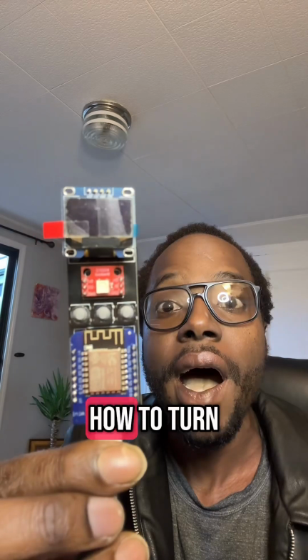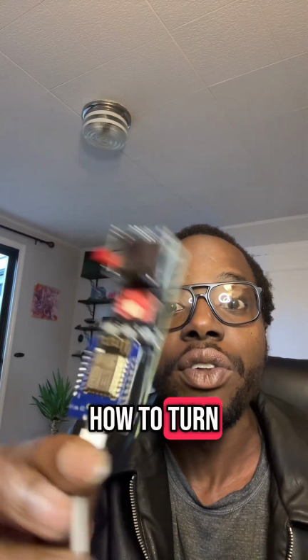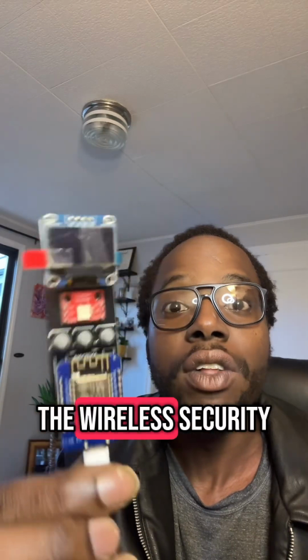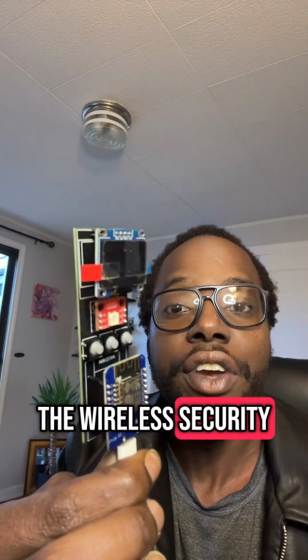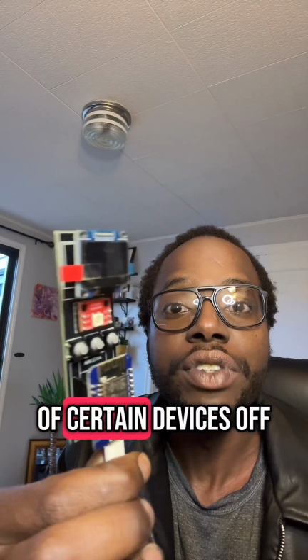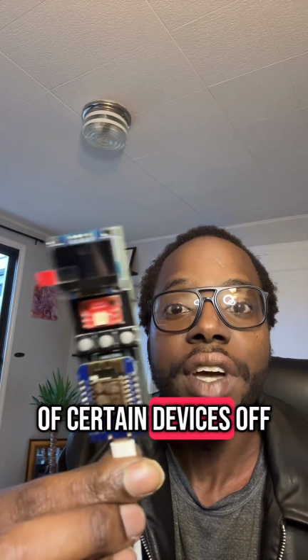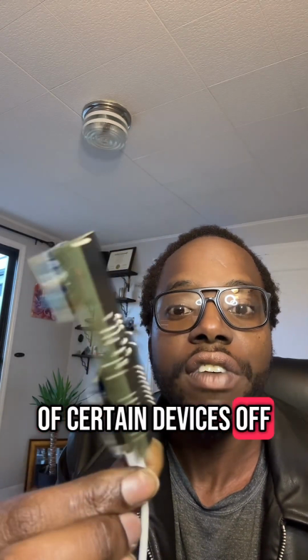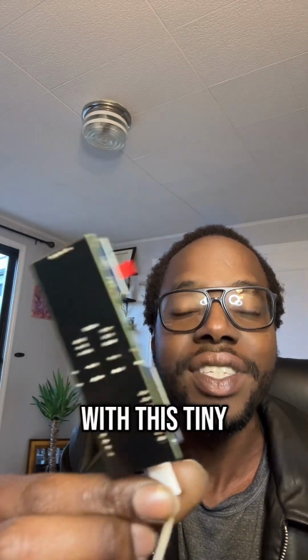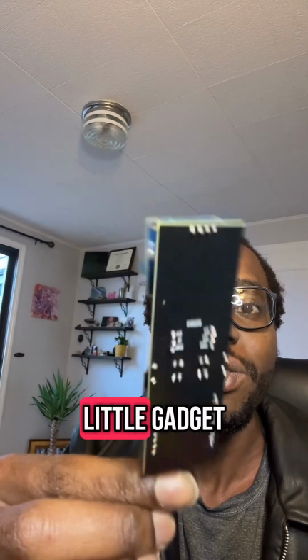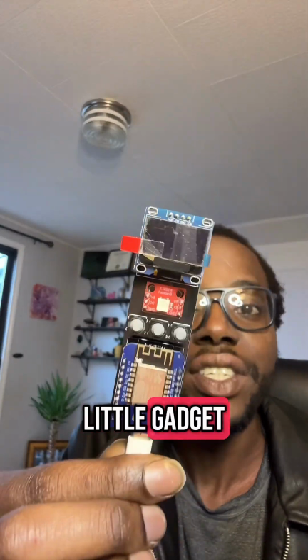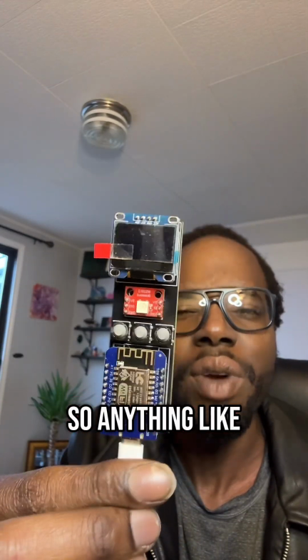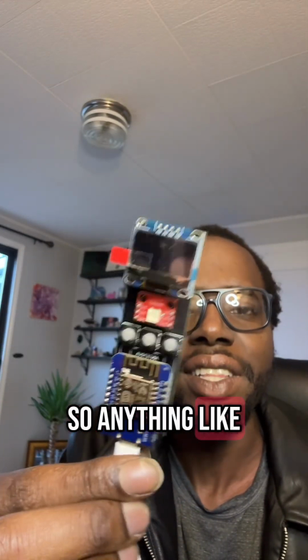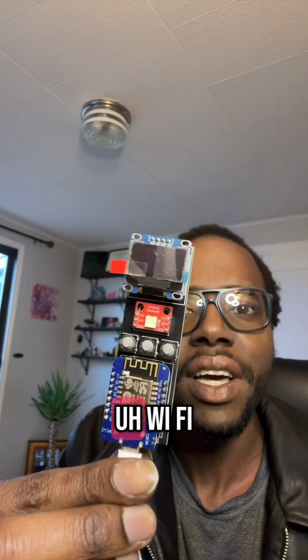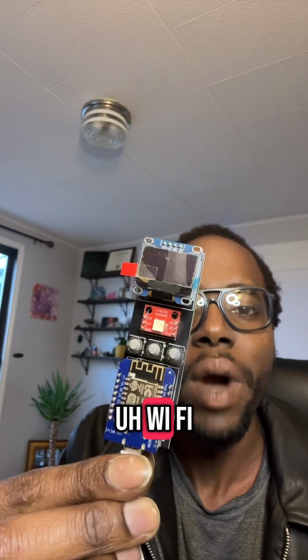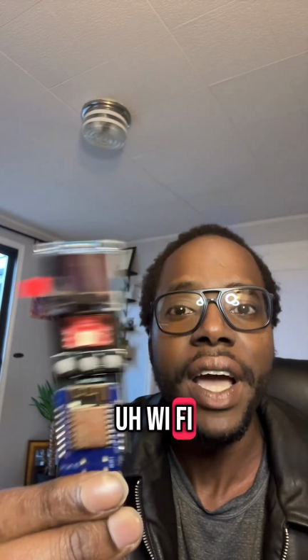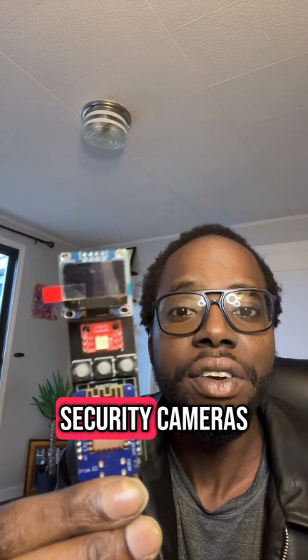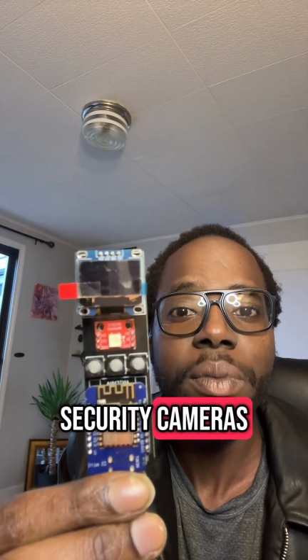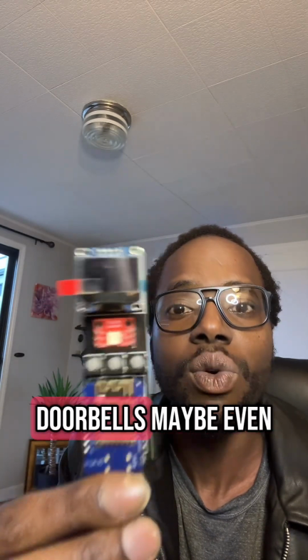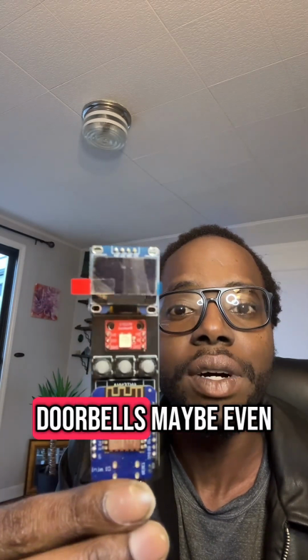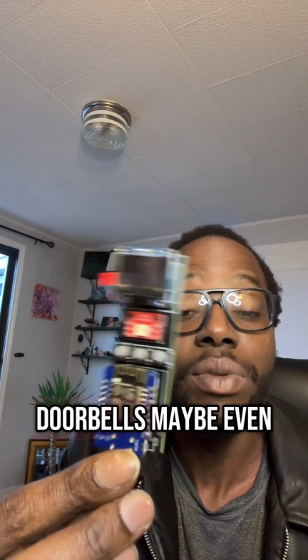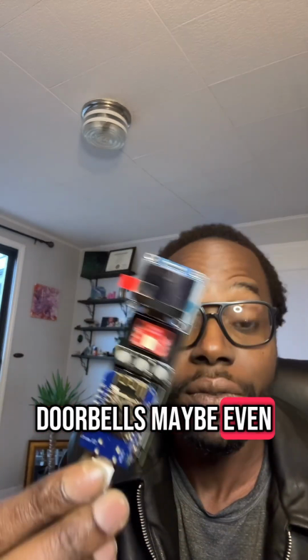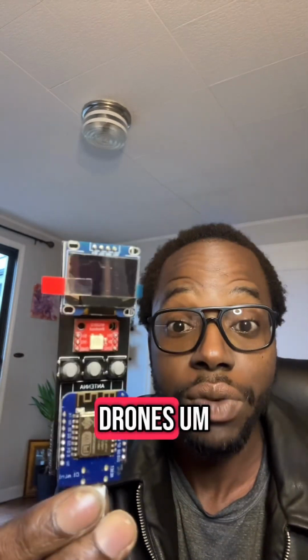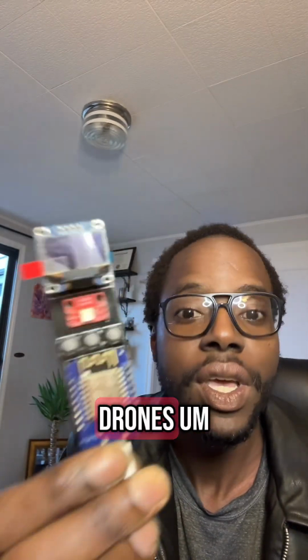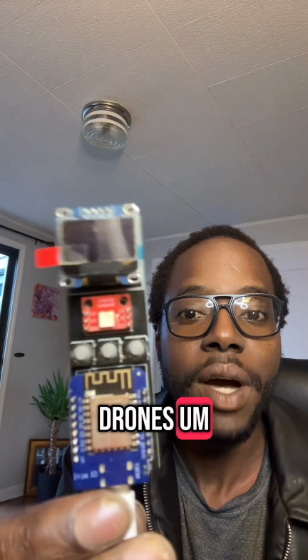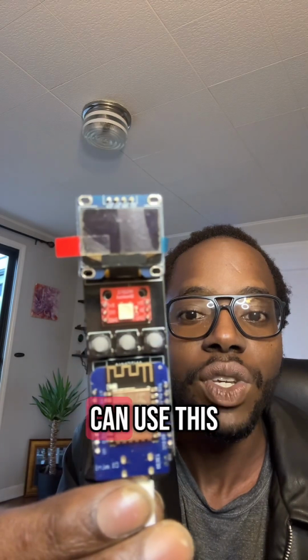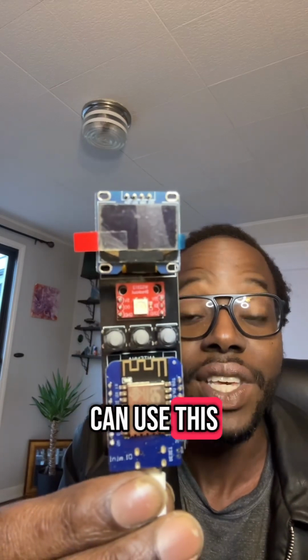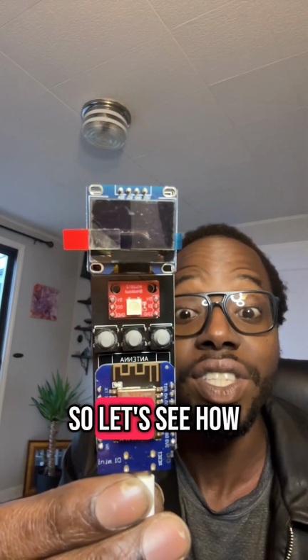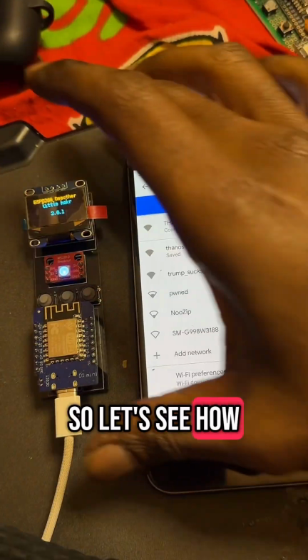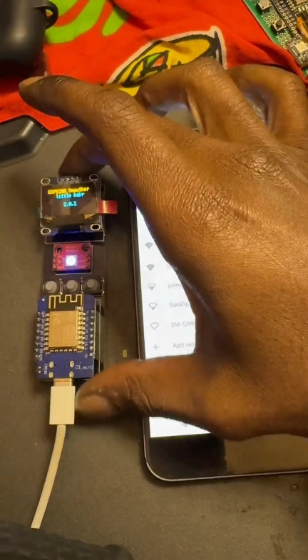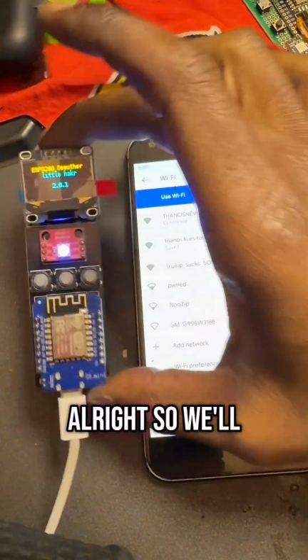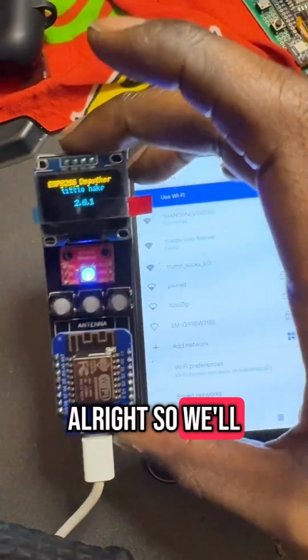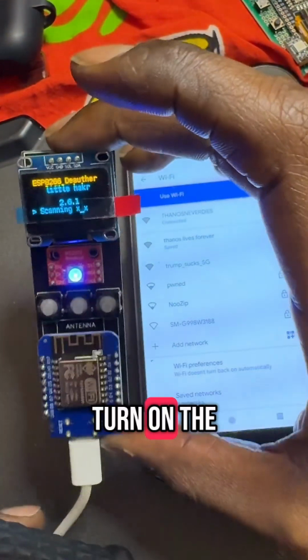How to turn the wireless security of certain devices off with this tiny little gadget. So anything like Wi-Fi security cameras, doorbells, maybe even drones, you can use this. So let's see how.